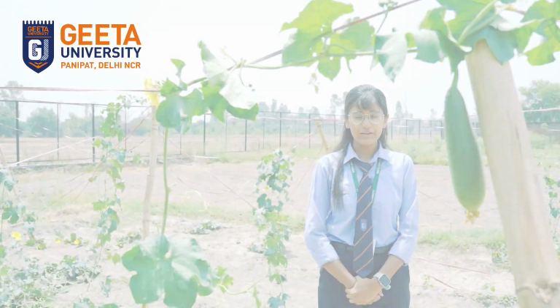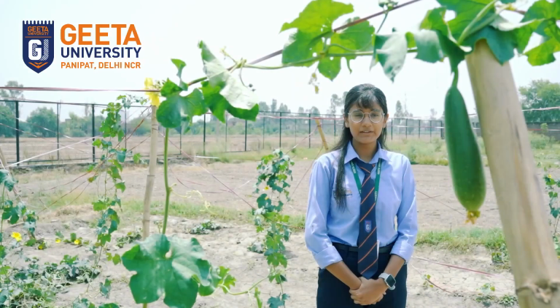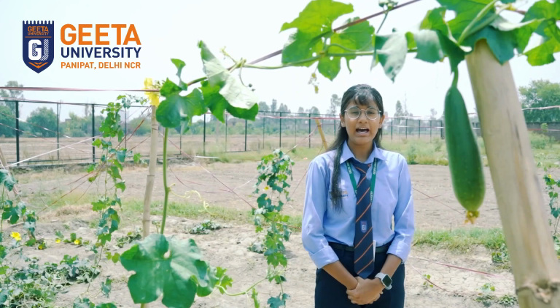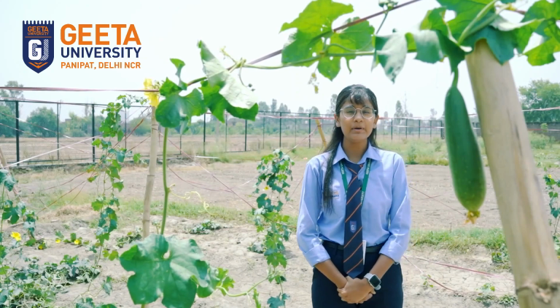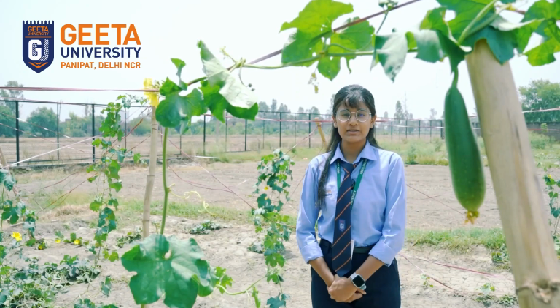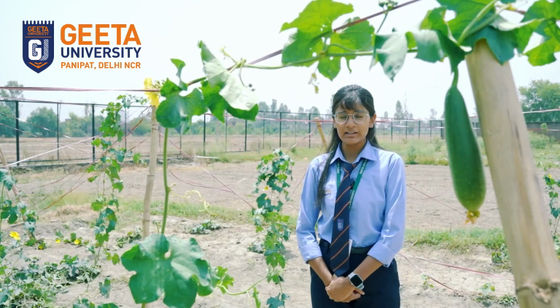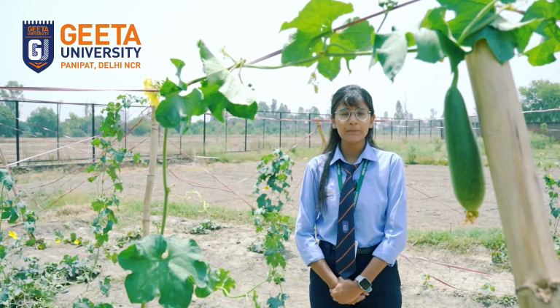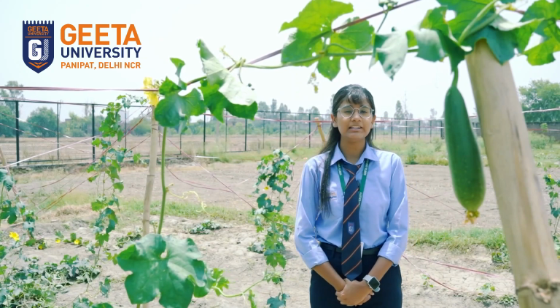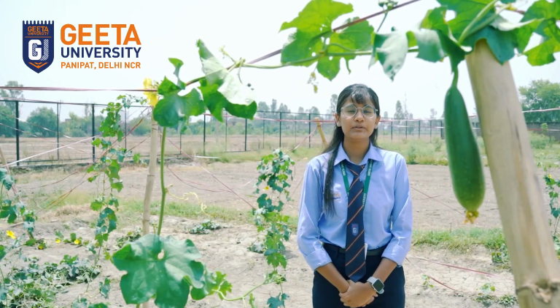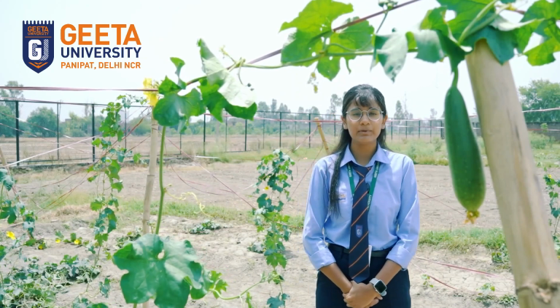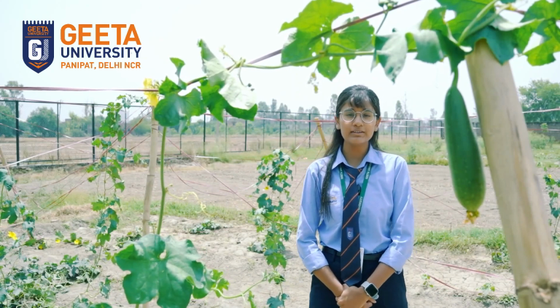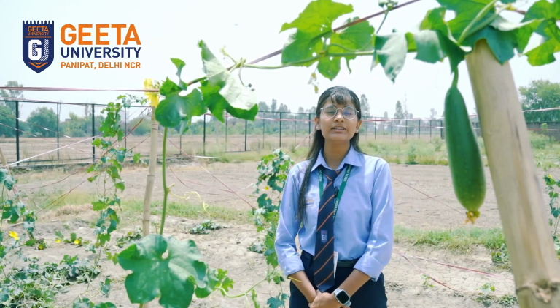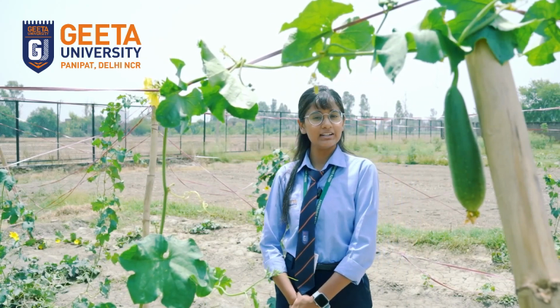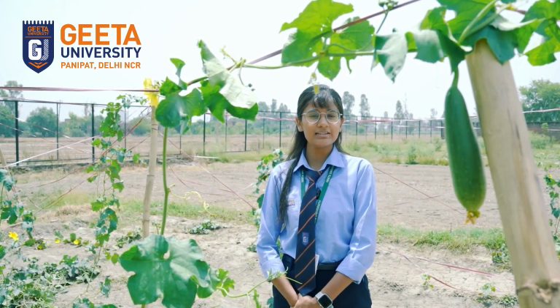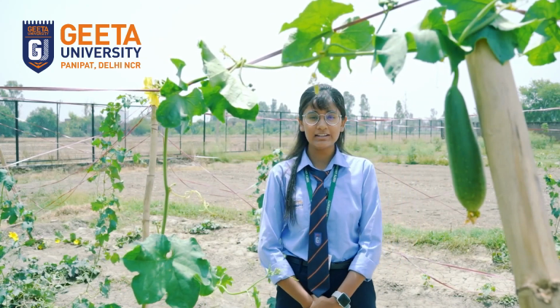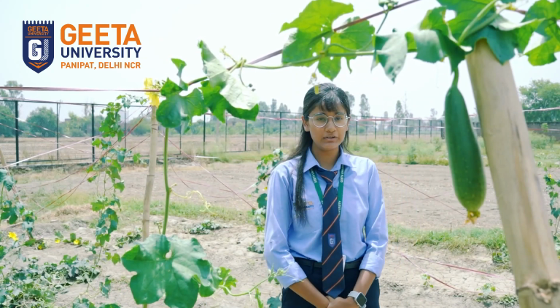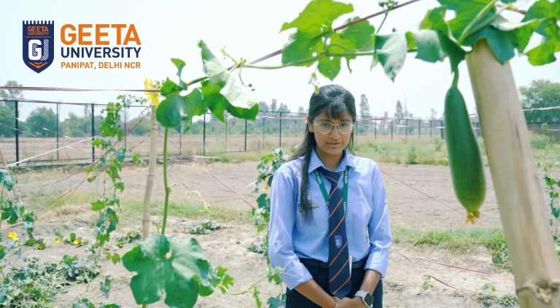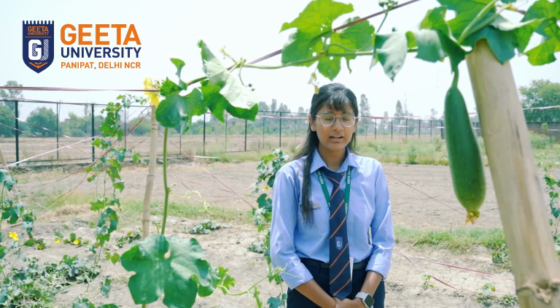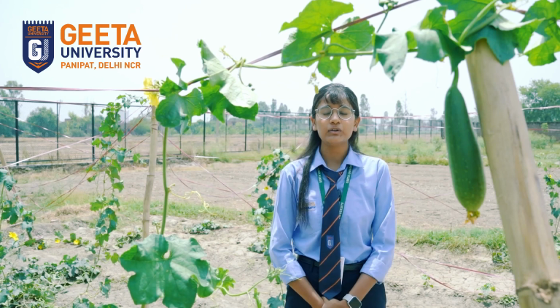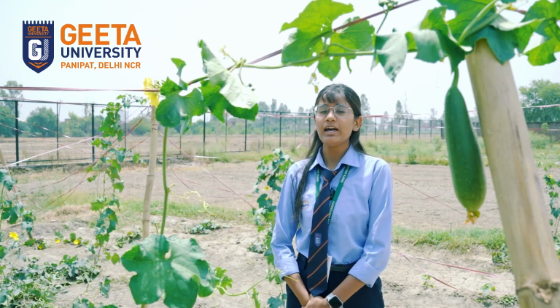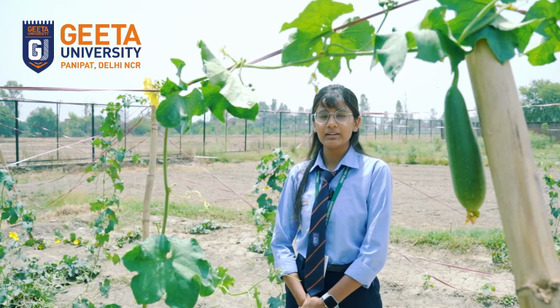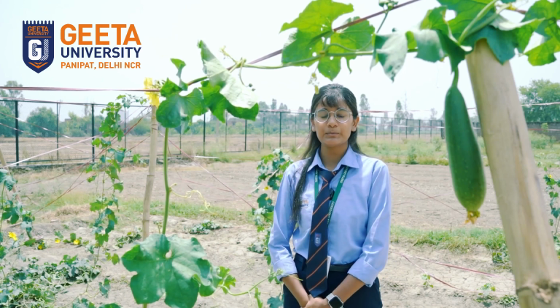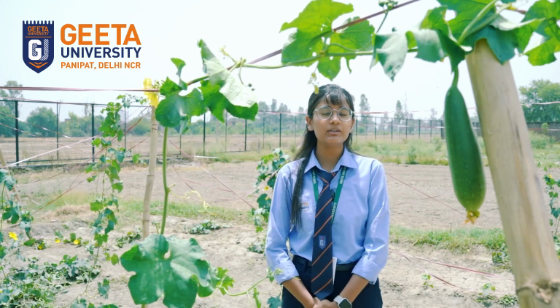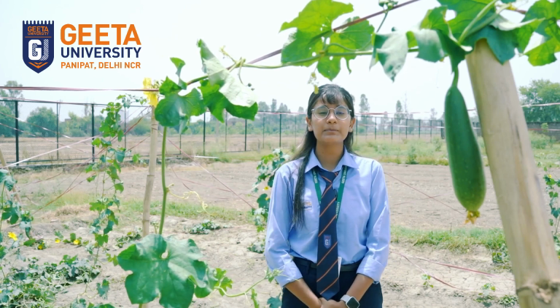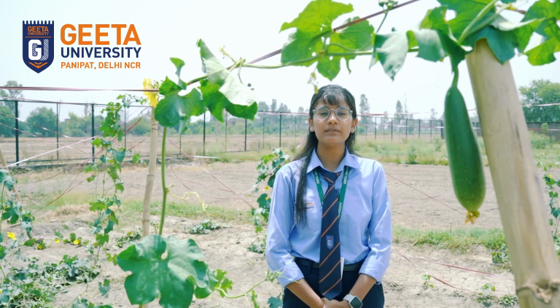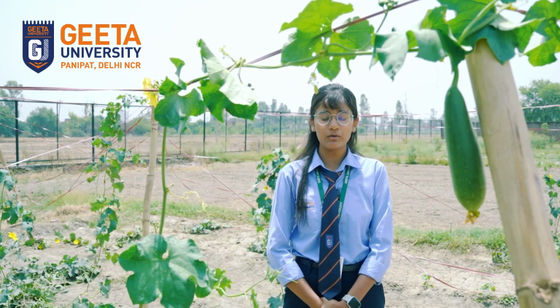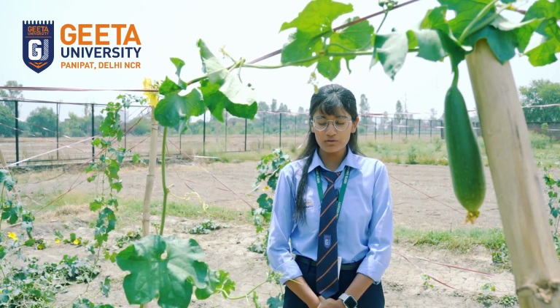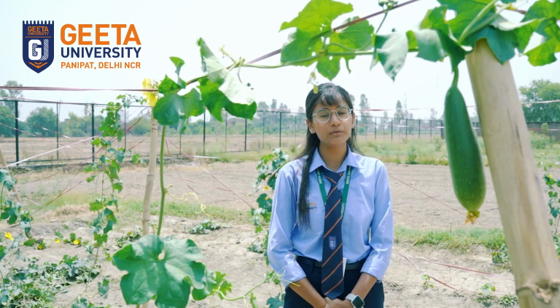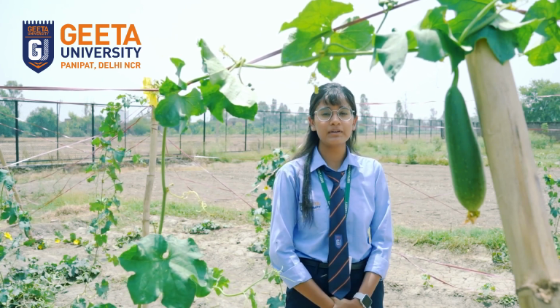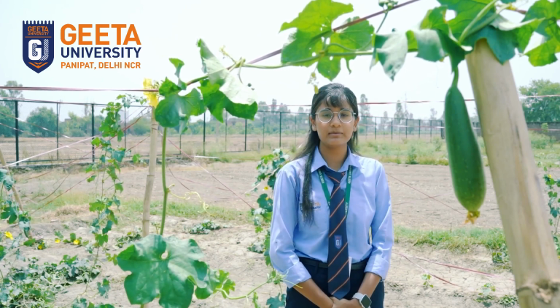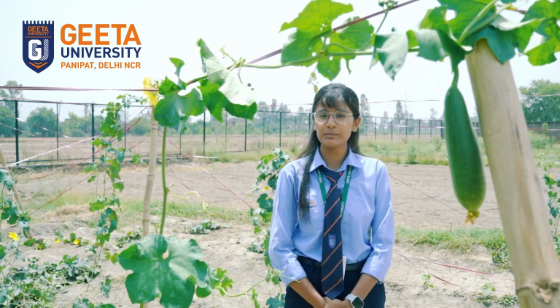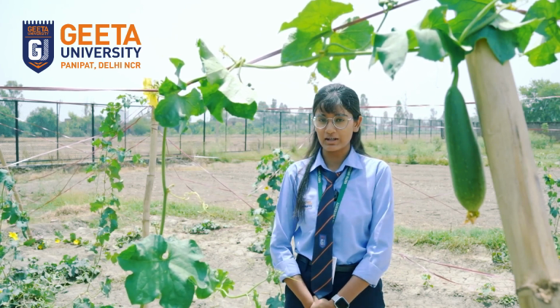Hello everyone, I'm Akanksha Methani from Delhi, pursuing BSc Hons Agriculture at Gita University. Today, I'm here to provide you a brief about our Jio farm vegetable, Sponge Gourd.